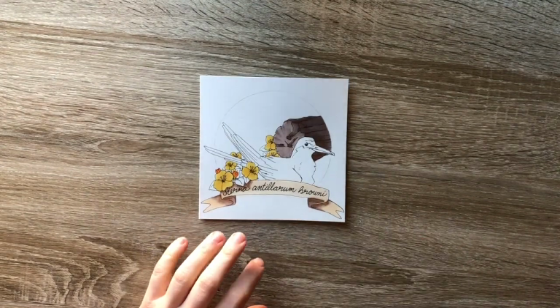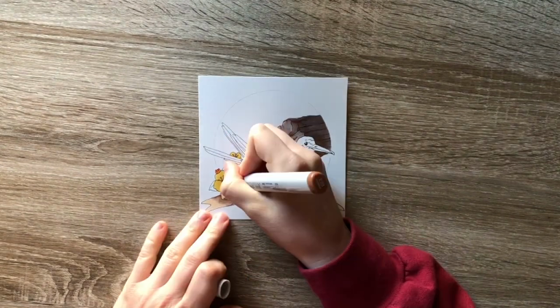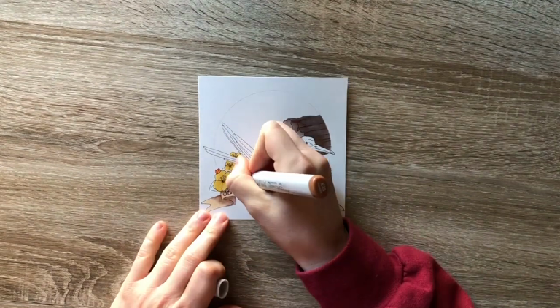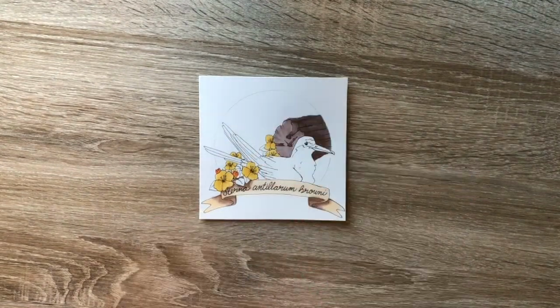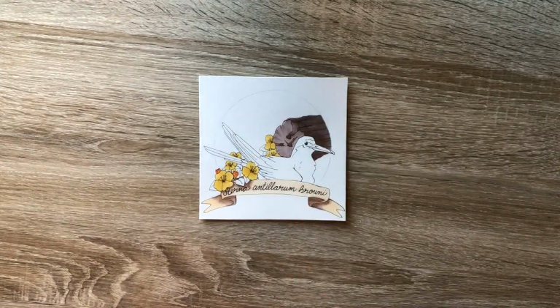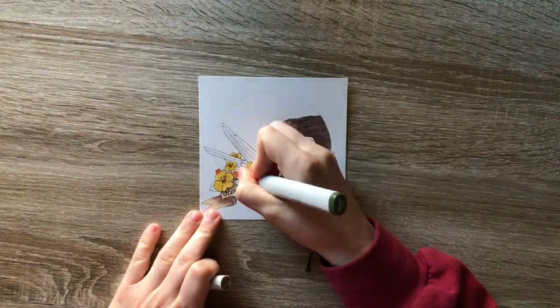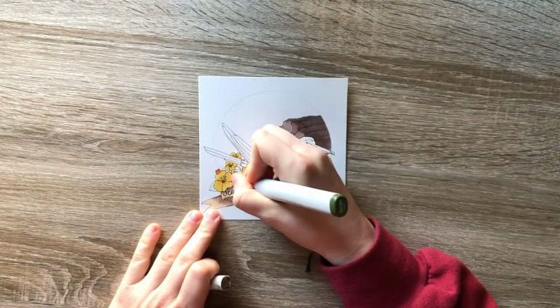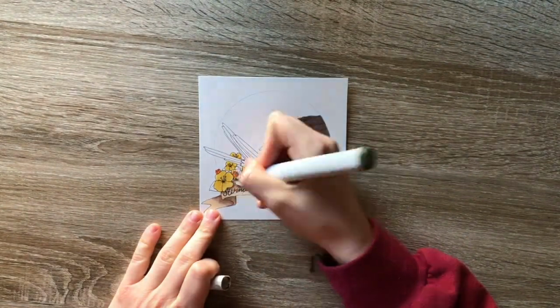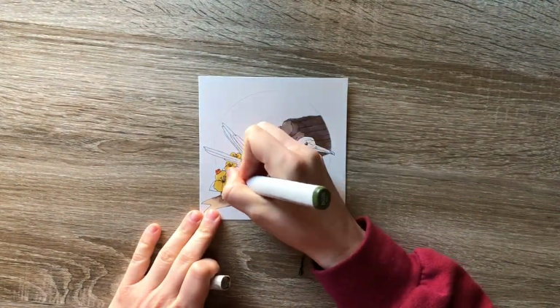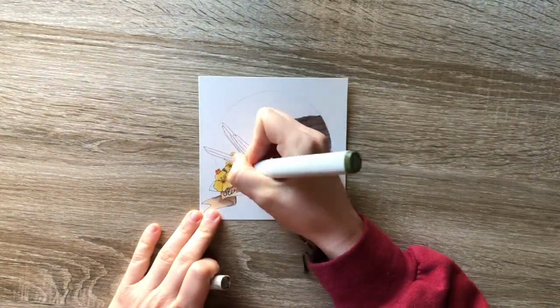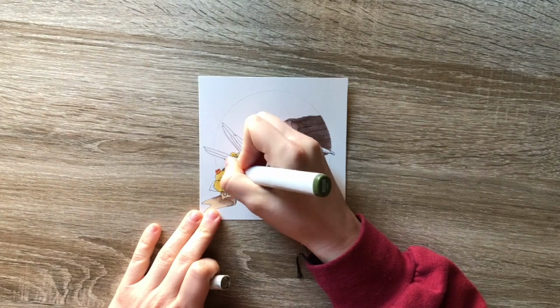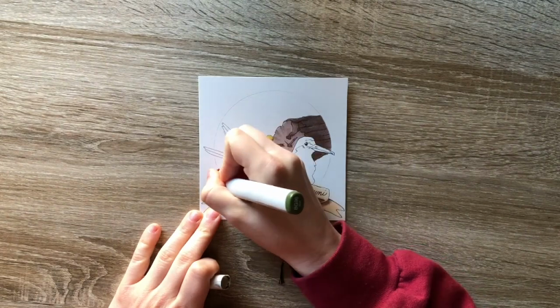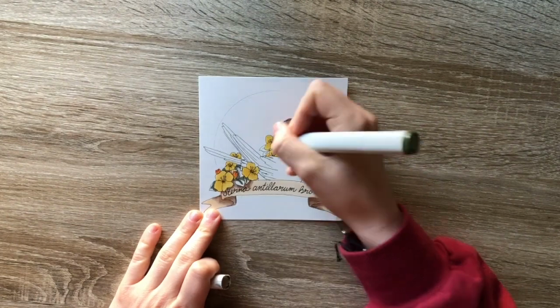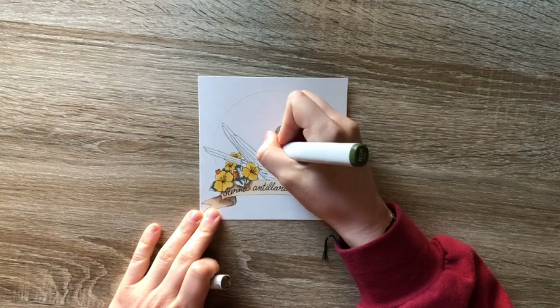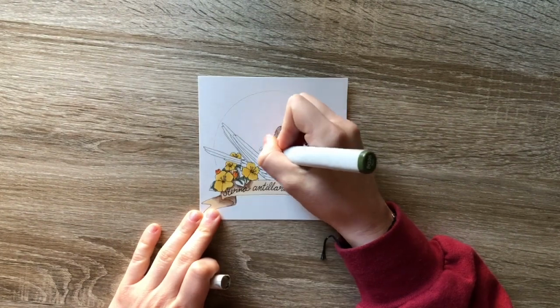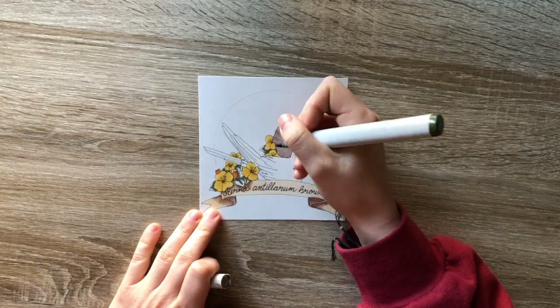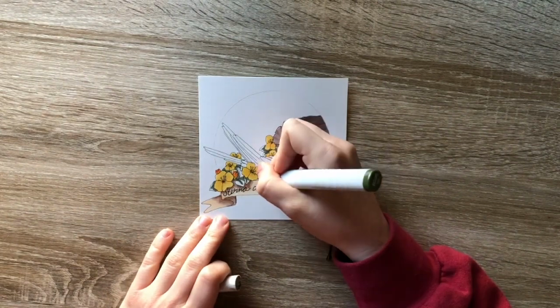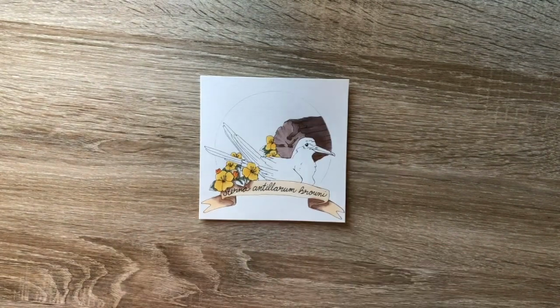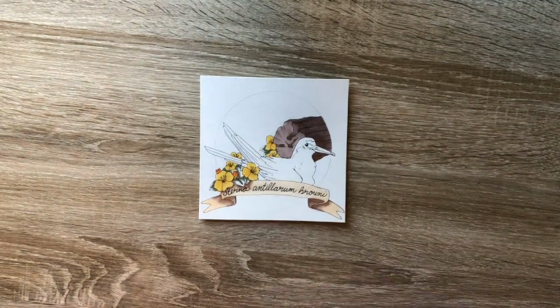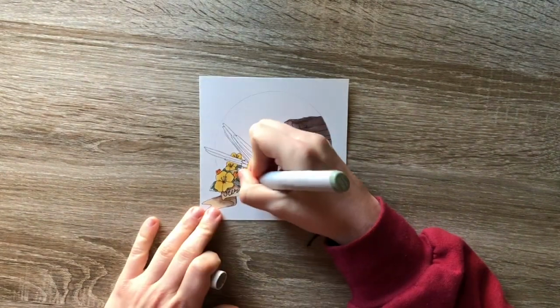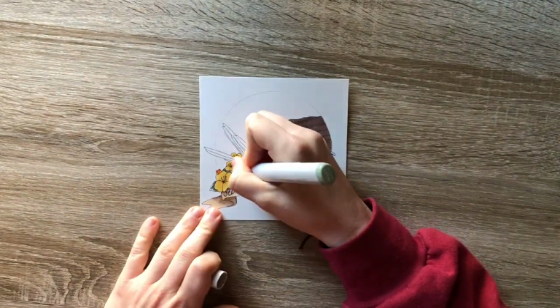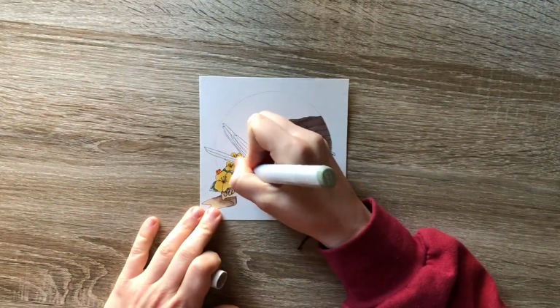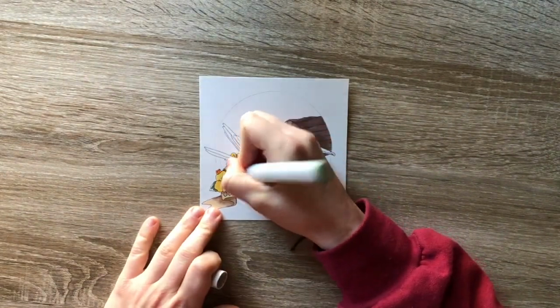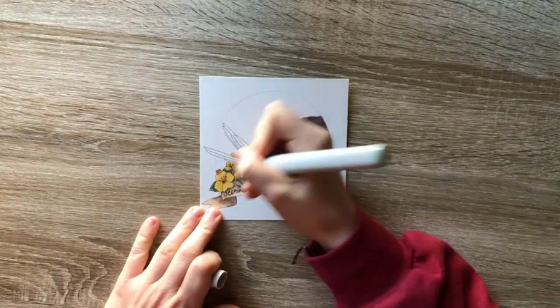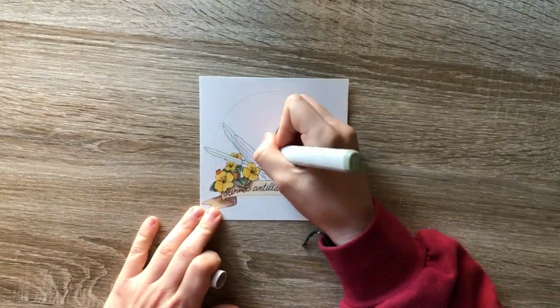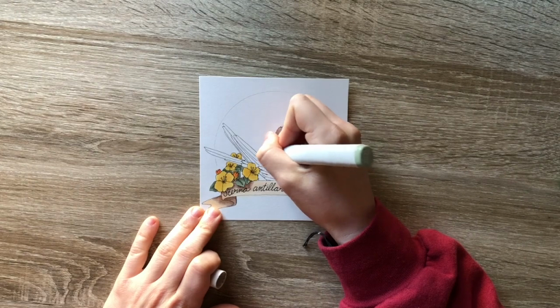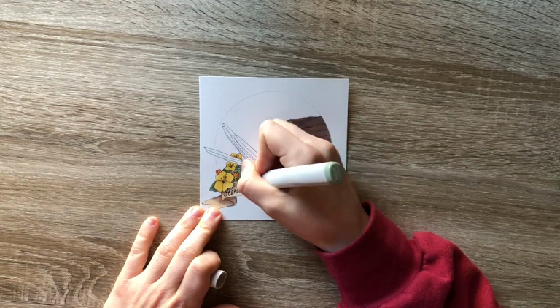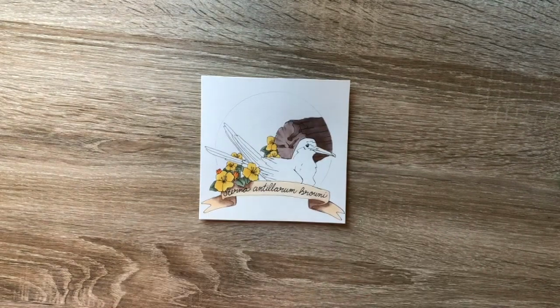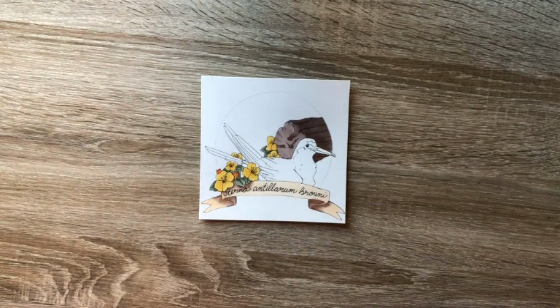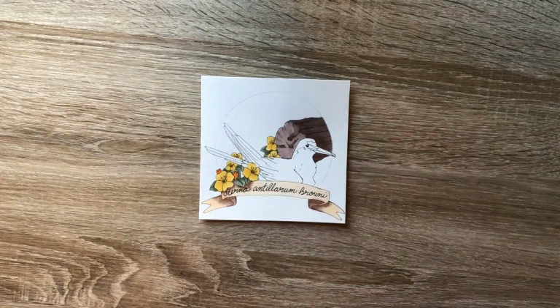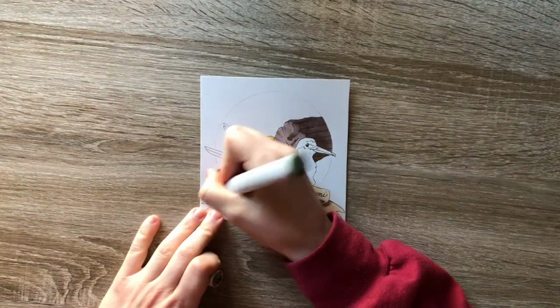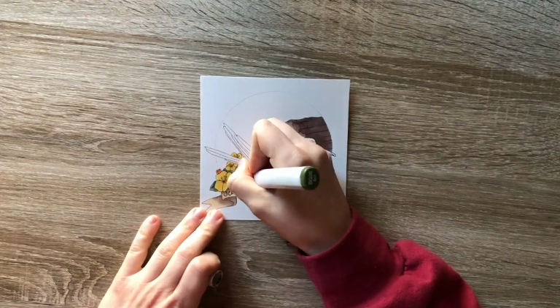The terns are particularly vulnerable to predation when they're forced to nest near developed areas, where things such as domestic cats and other human-tolerant native species such as raccoons can prey on them.